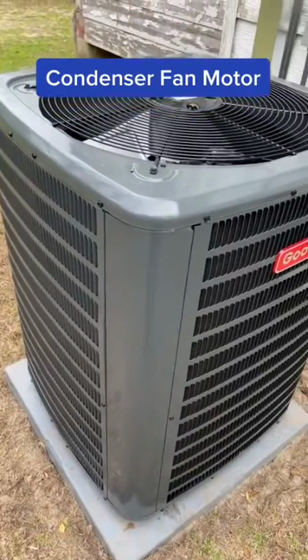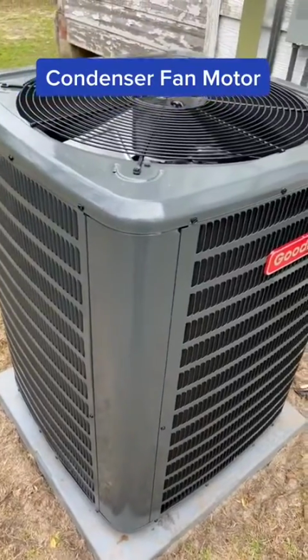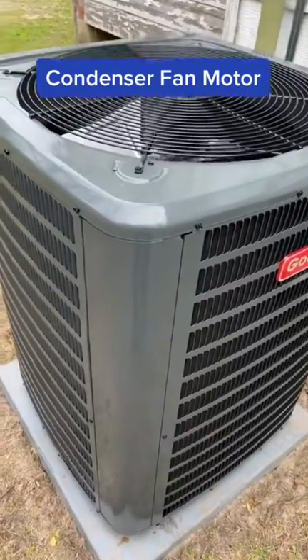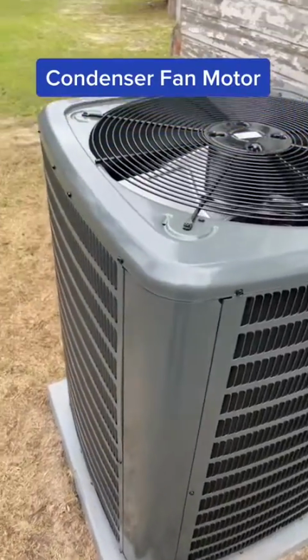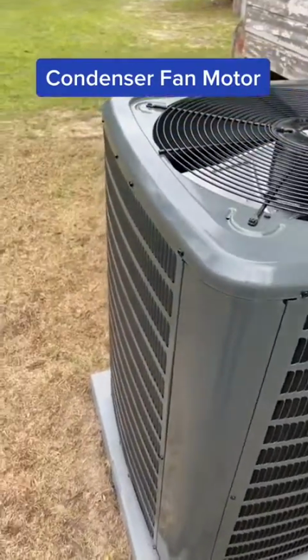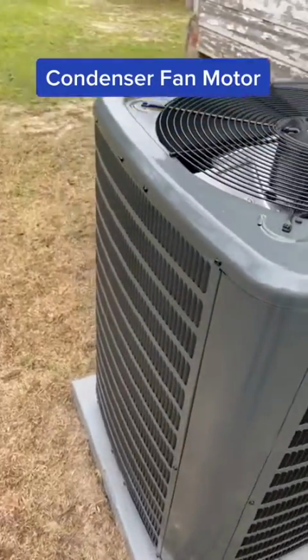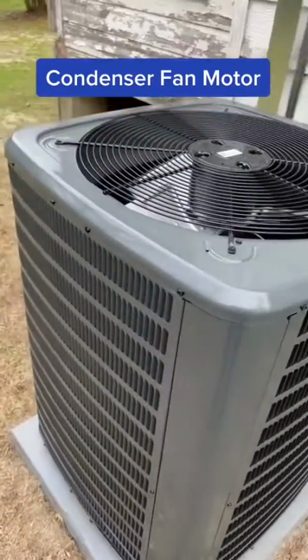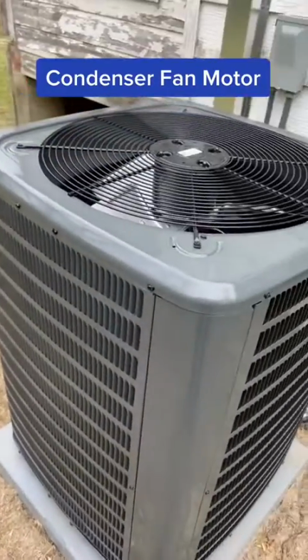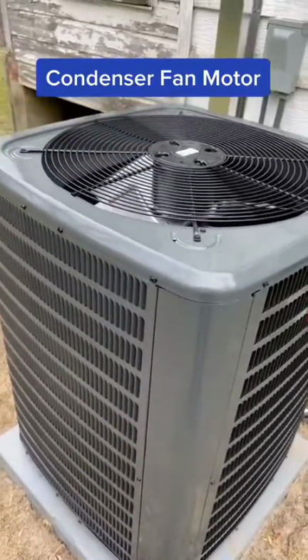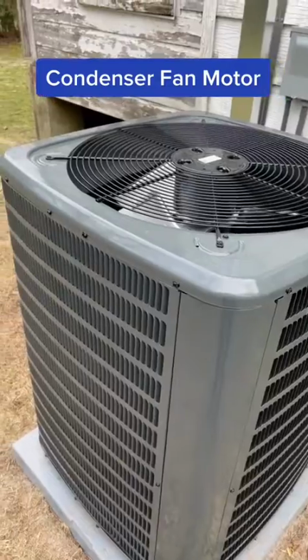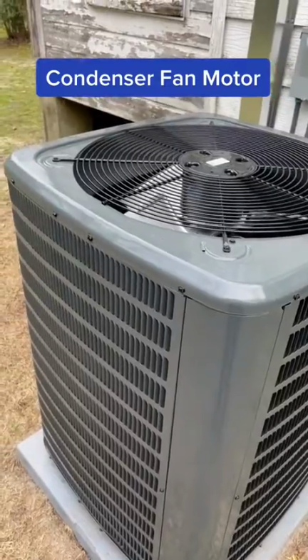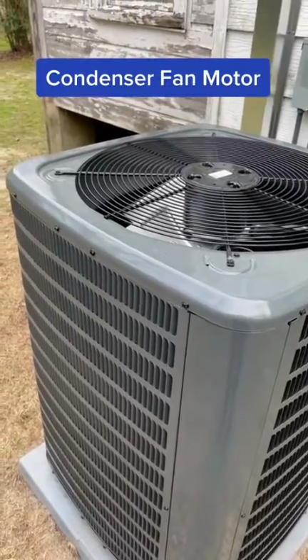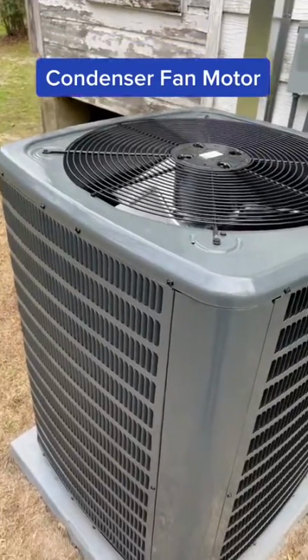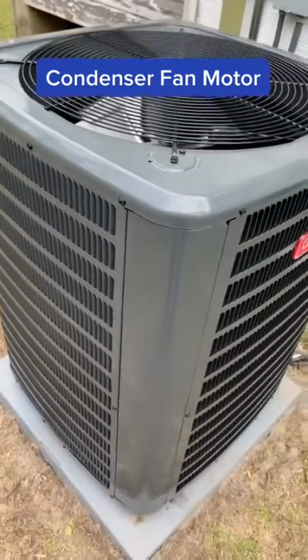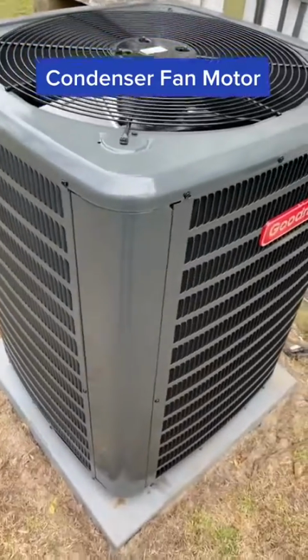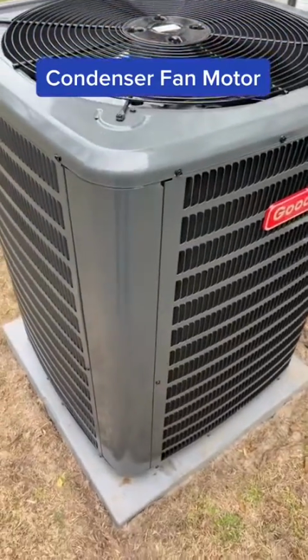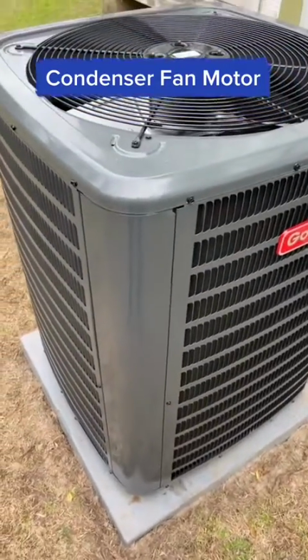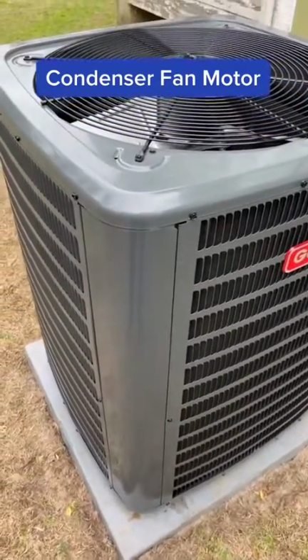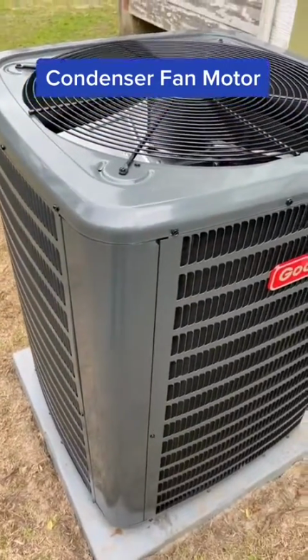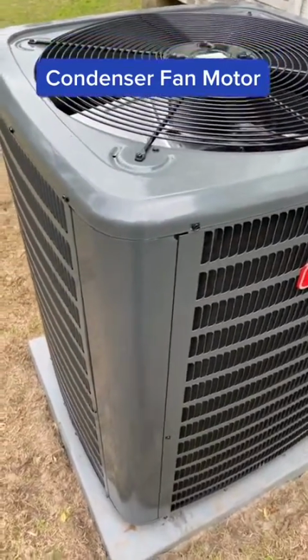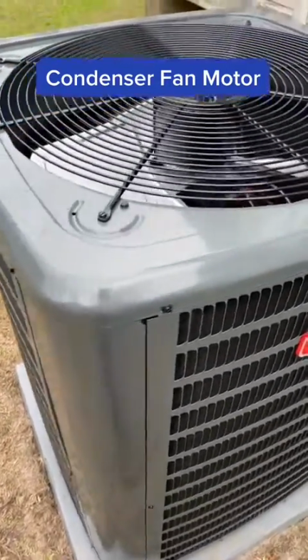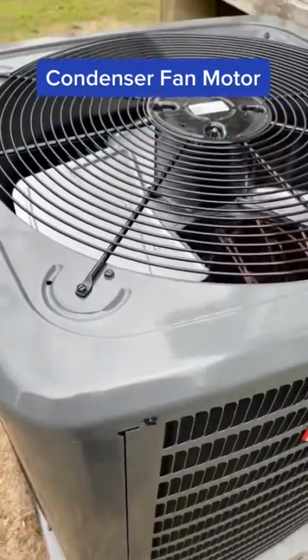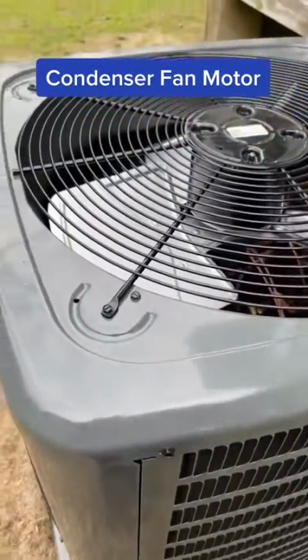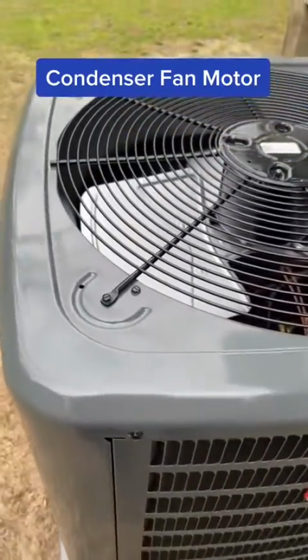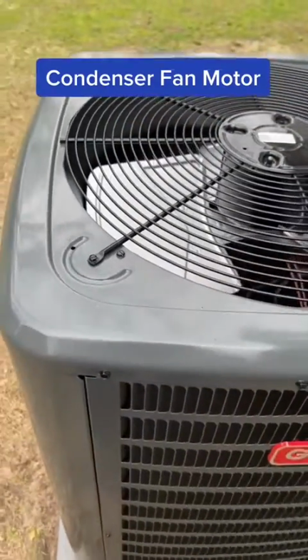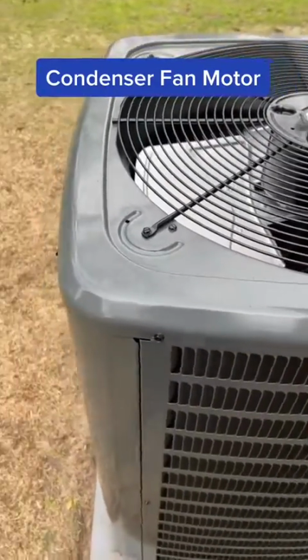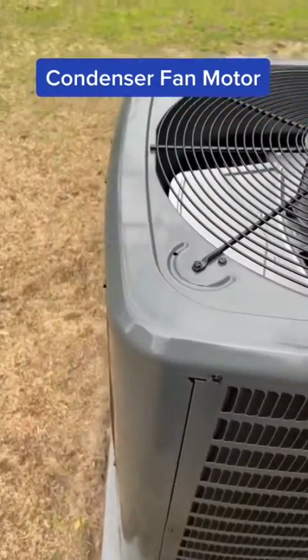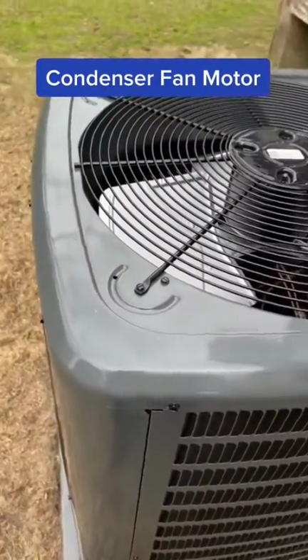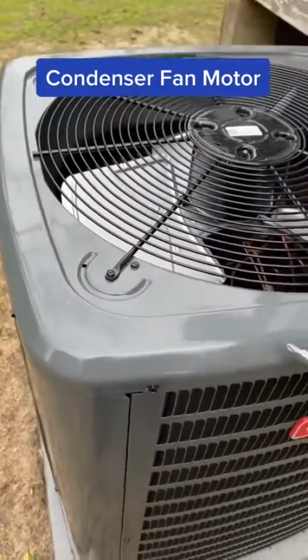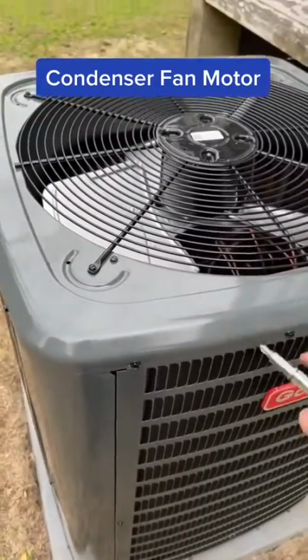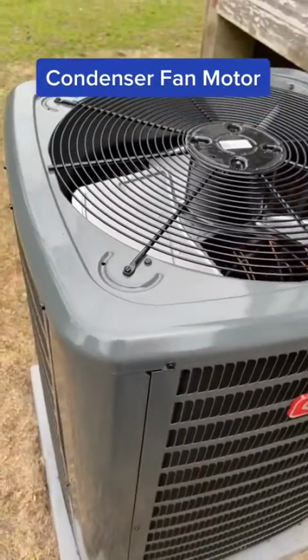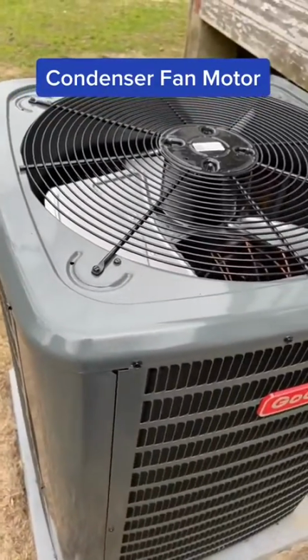Hey guys, it's Kevin with Long Heating and Cooling. Just wanted to go through some parts and components of an air conditioner. This is a heat pump, but I'm just going to talk about it in cooling mode as an air conditioner.